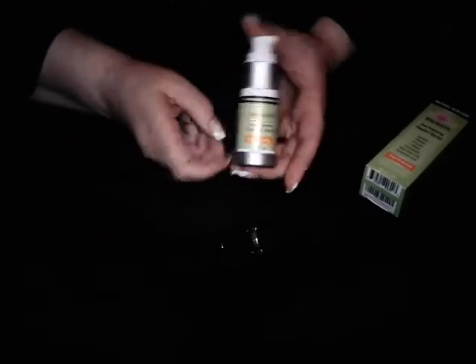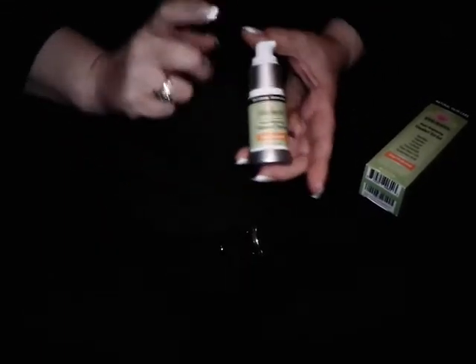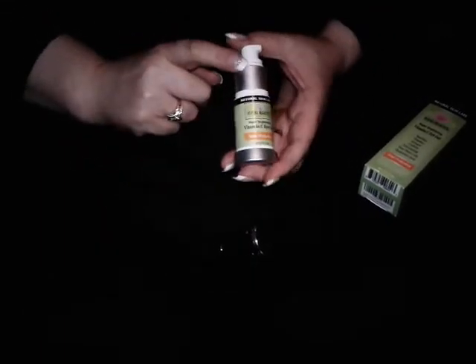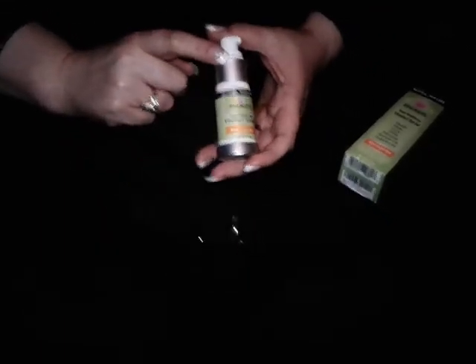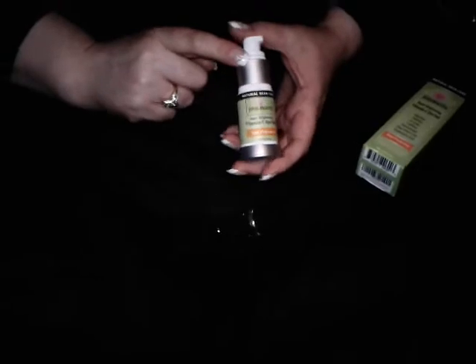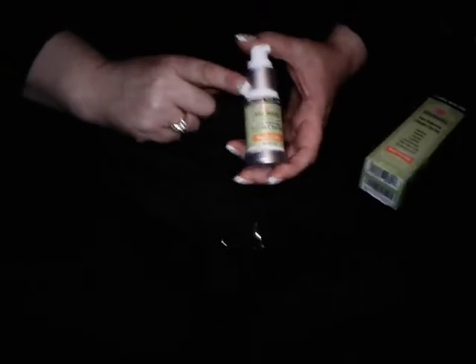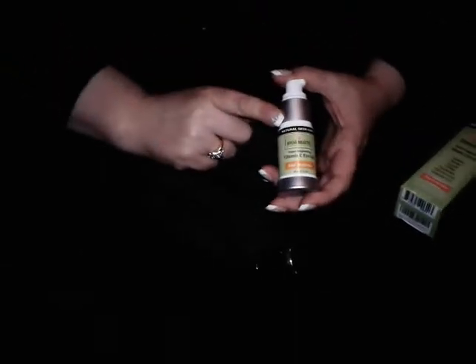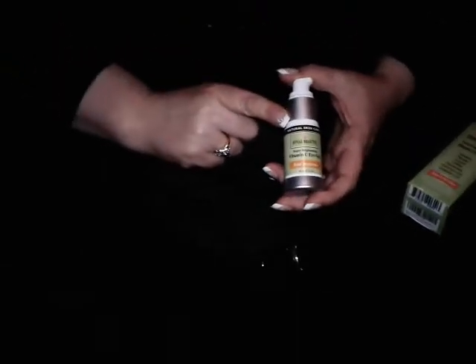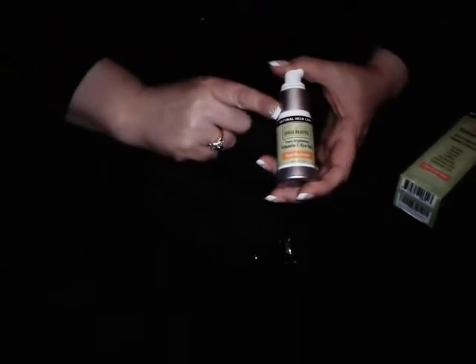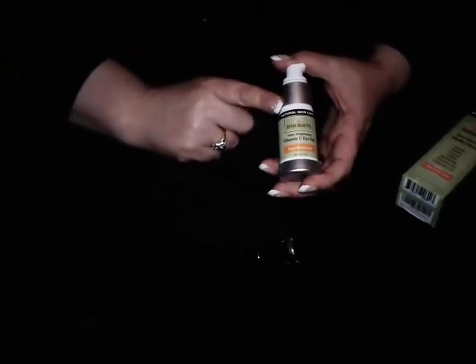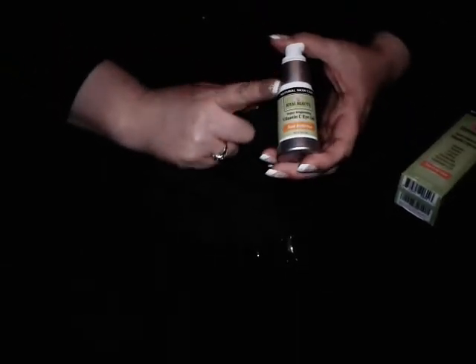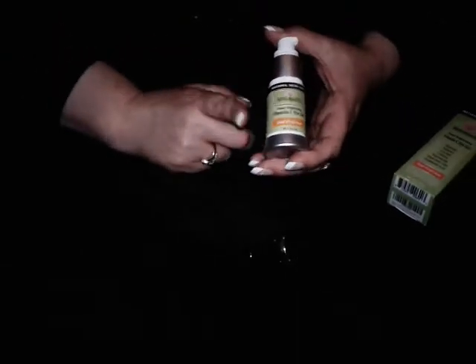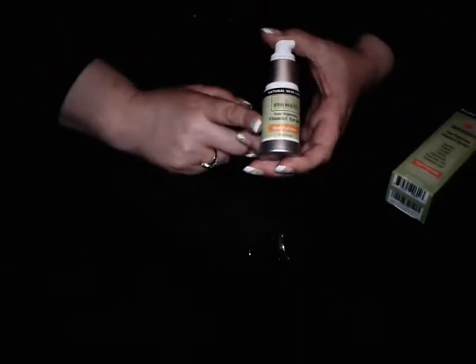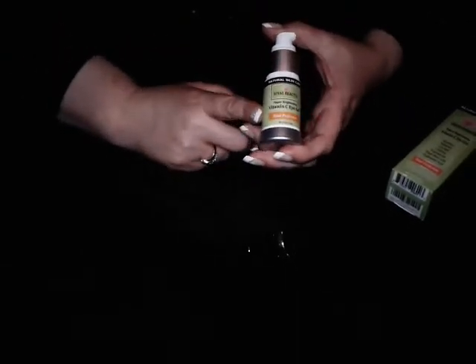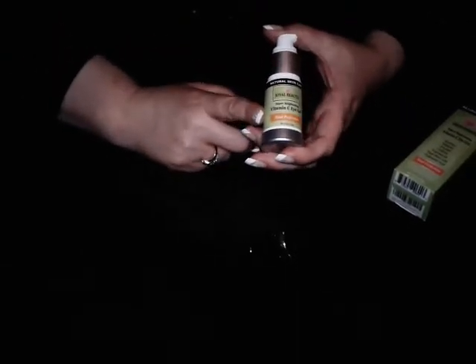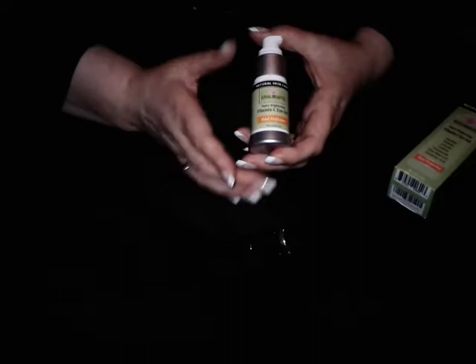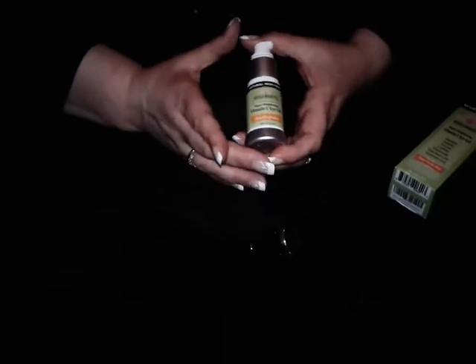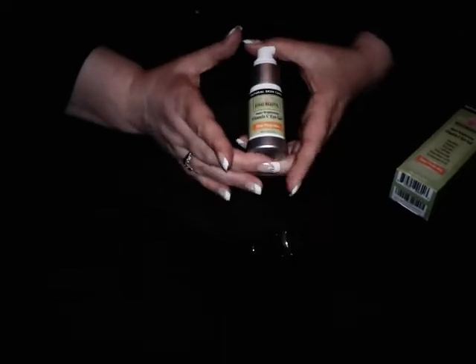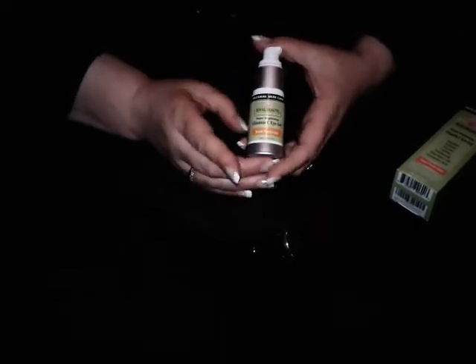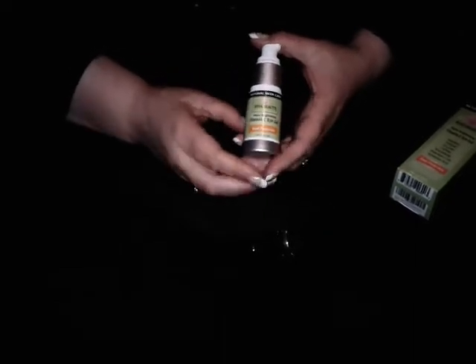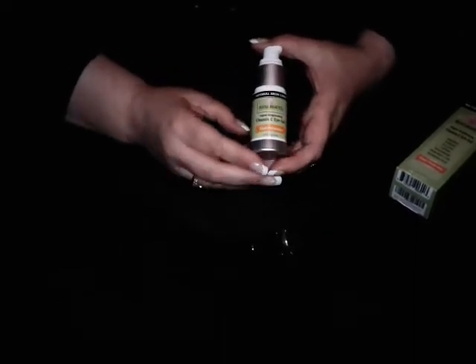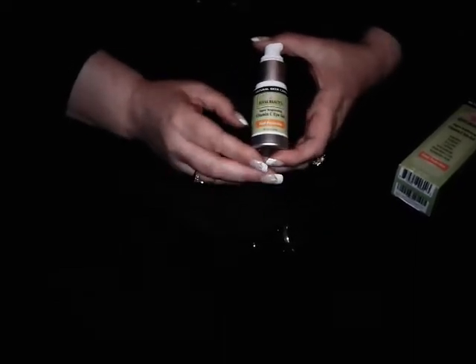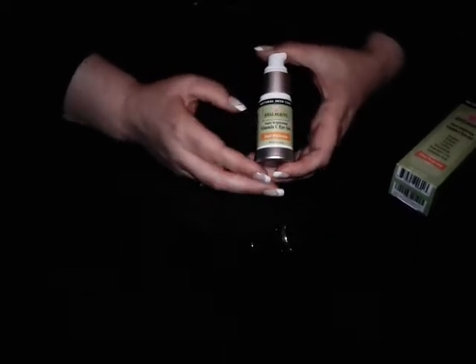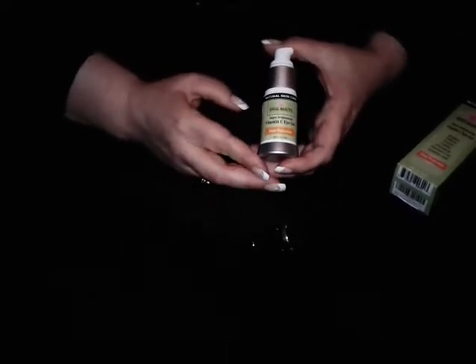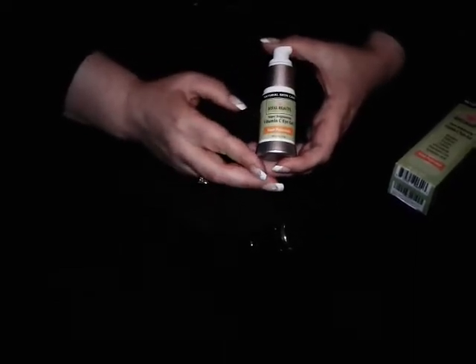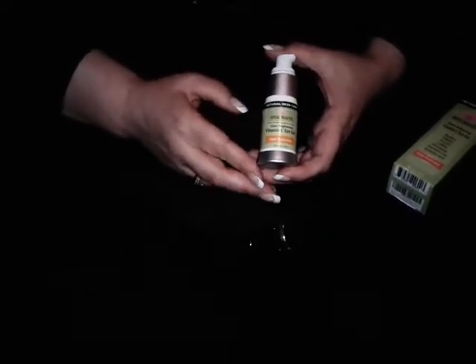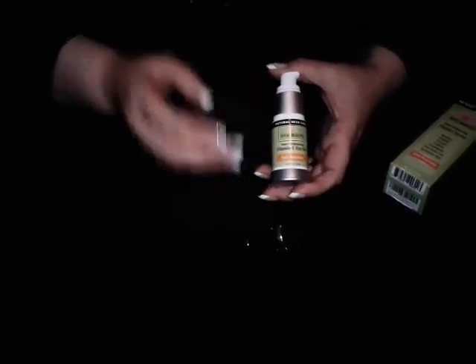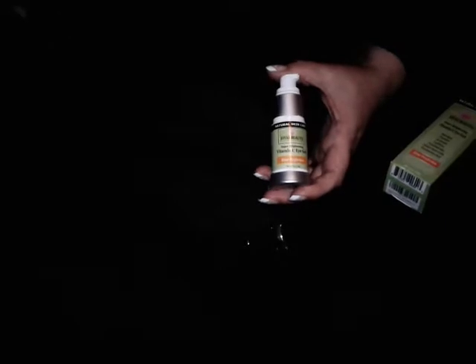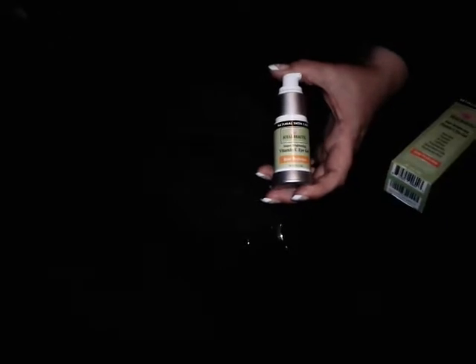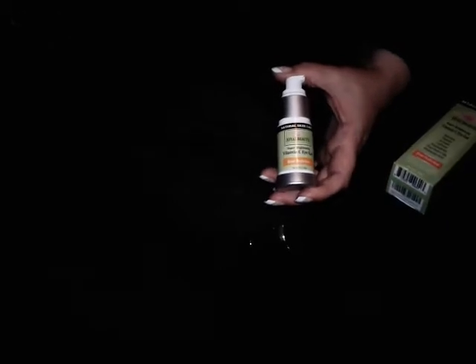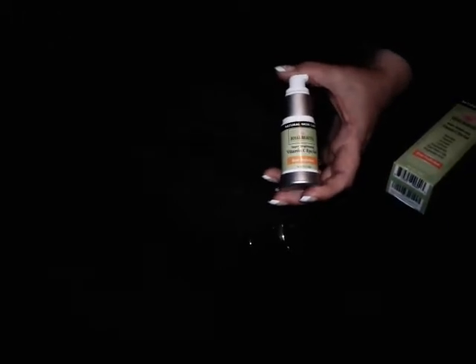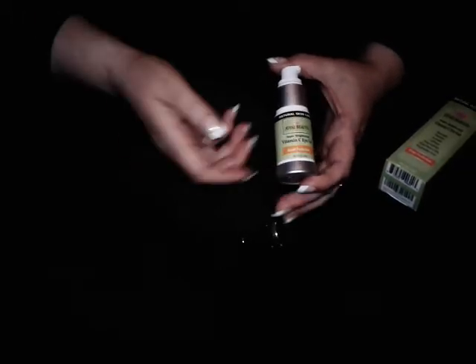I love these pump bottles — no air, so your product stays fresher longer. I'm going to include a link in the description so you can go check this out. But this is really great, especially if you have sensitive skin, because this can treat that area without causing increased sensitivity.